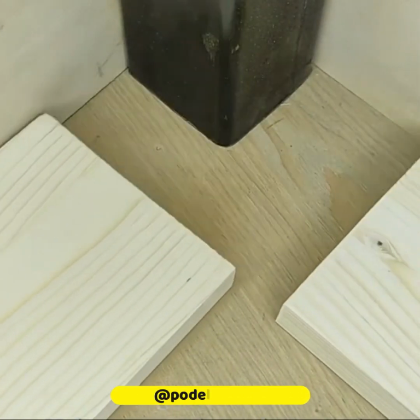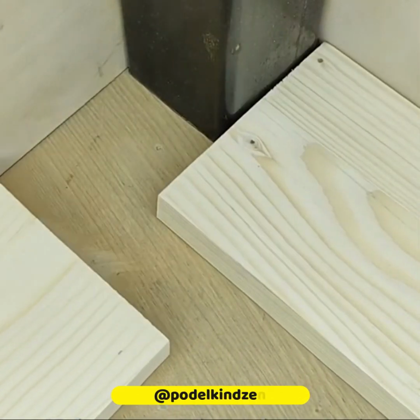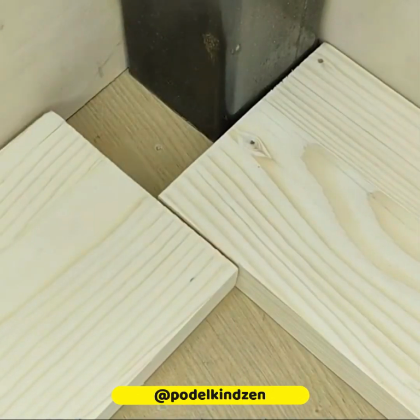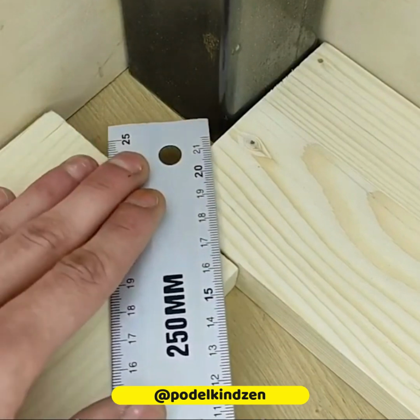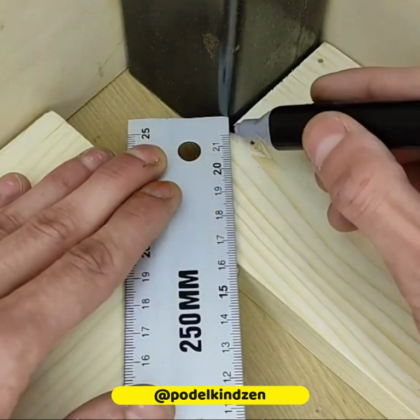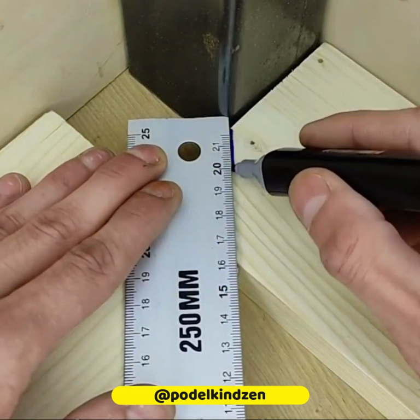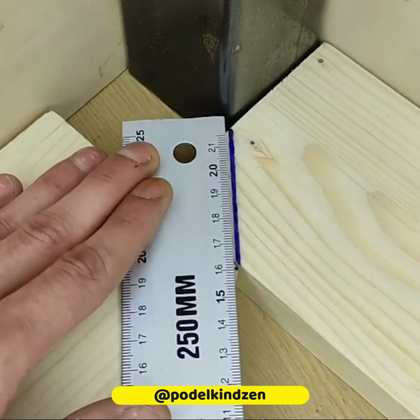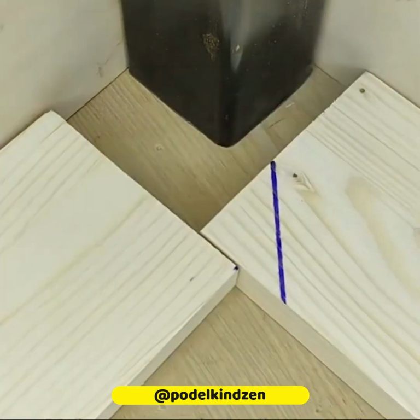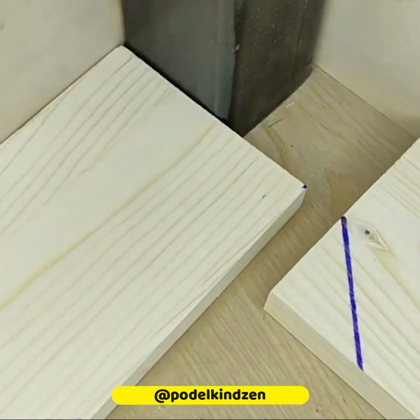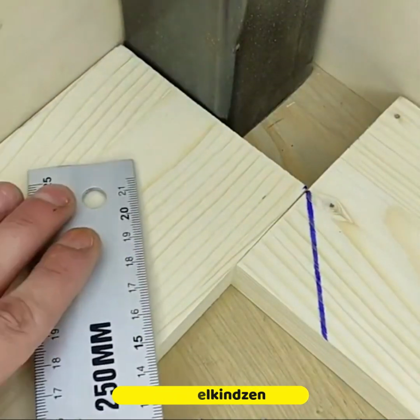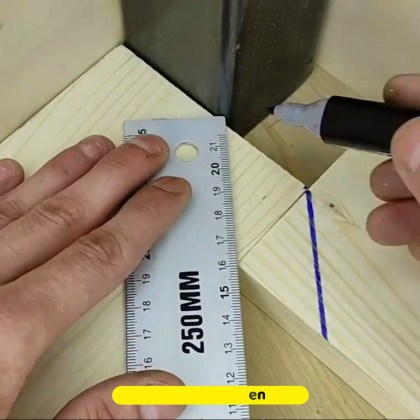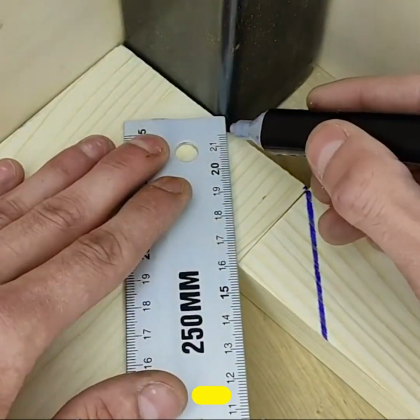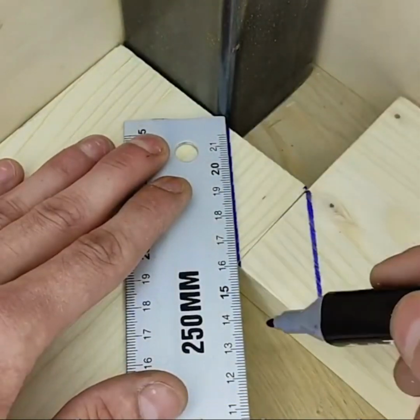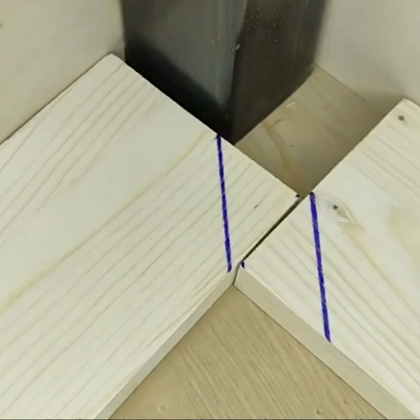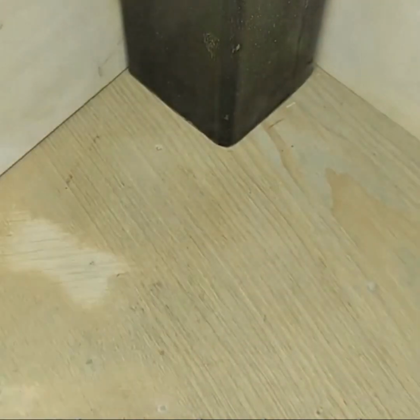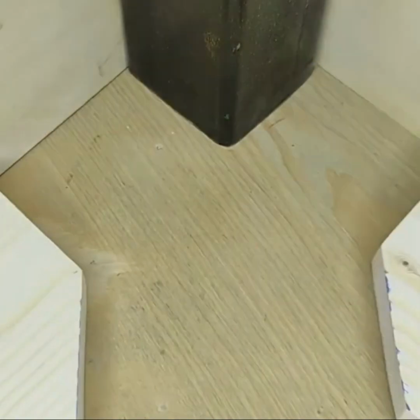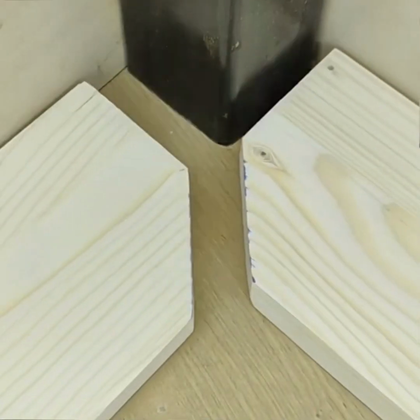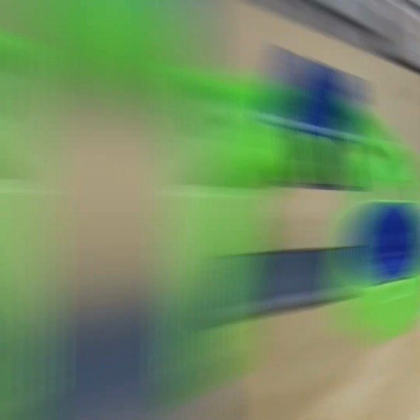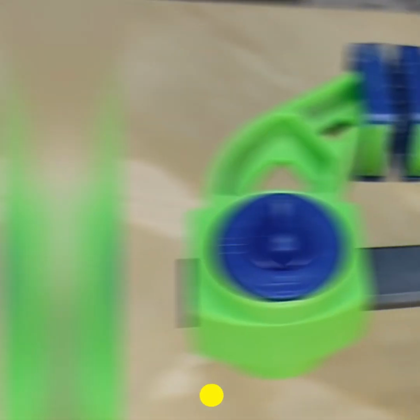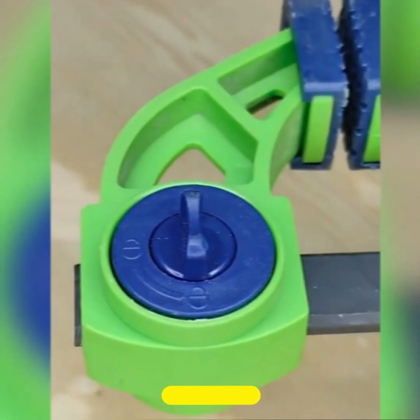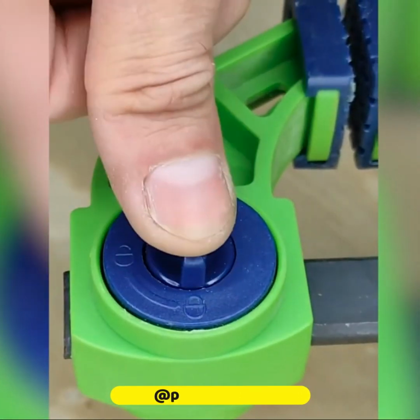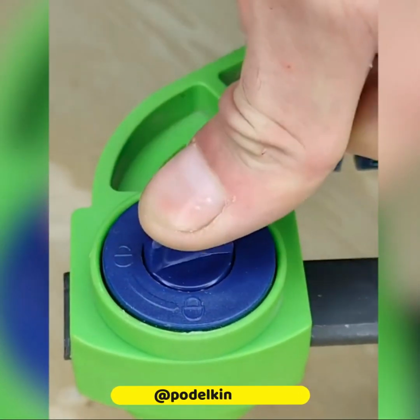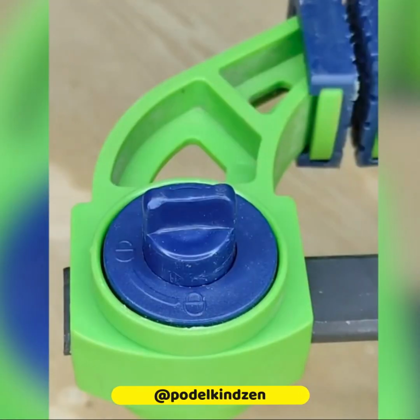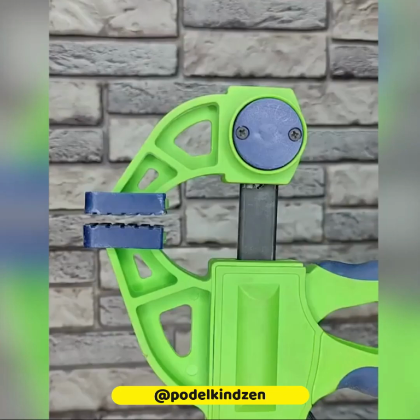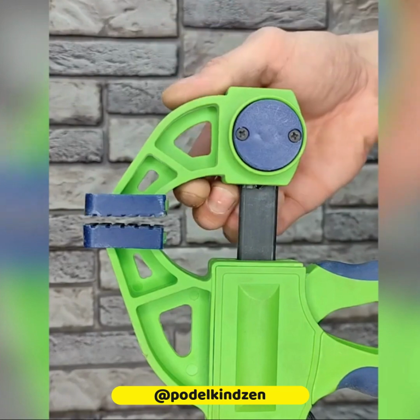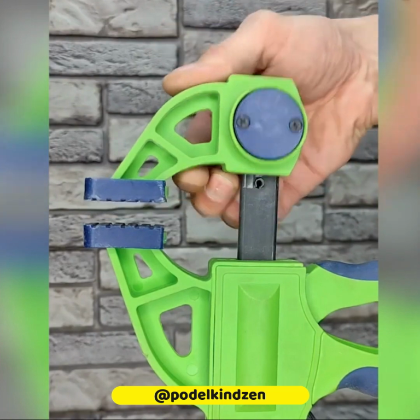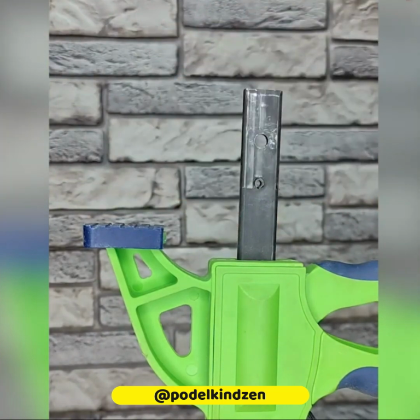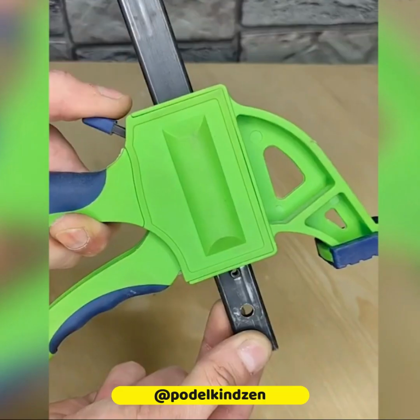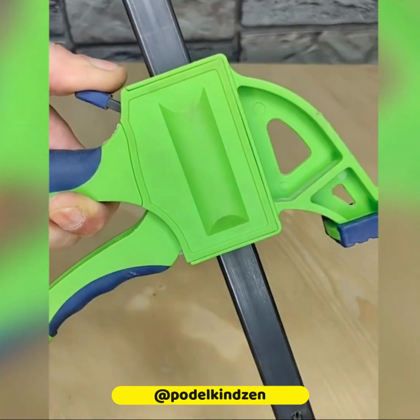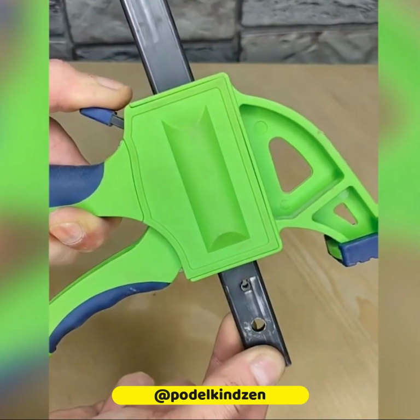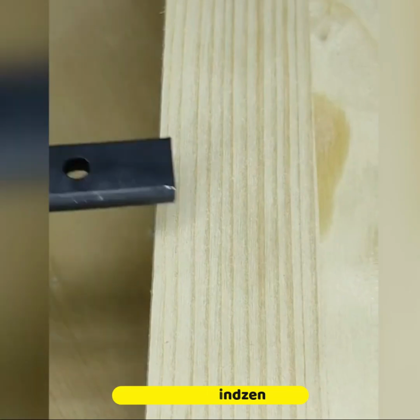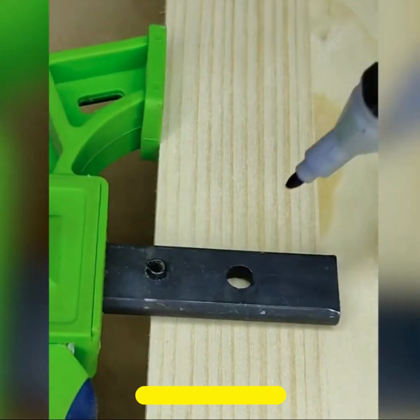Make sure to always have a ruler nearby when placing boards on a corner. A pair of clamps are perfect to help you make a straight mark on any material.